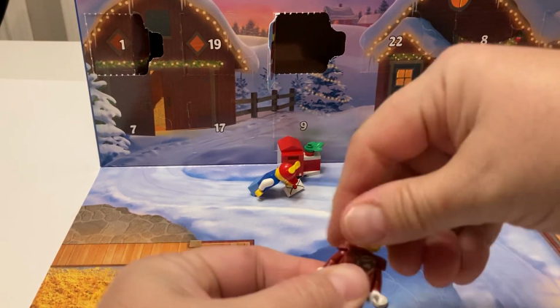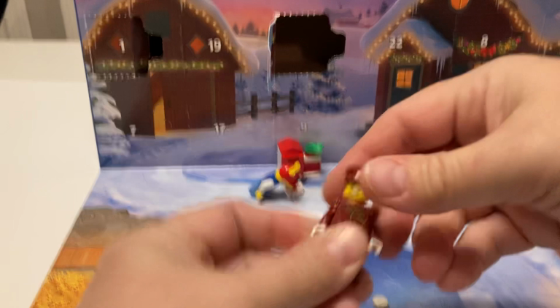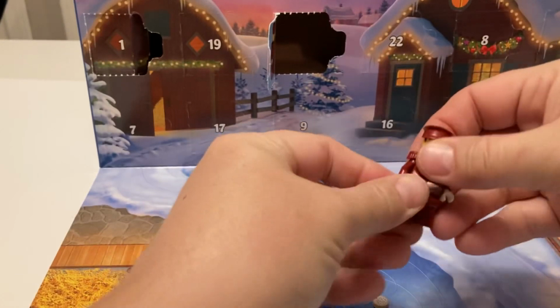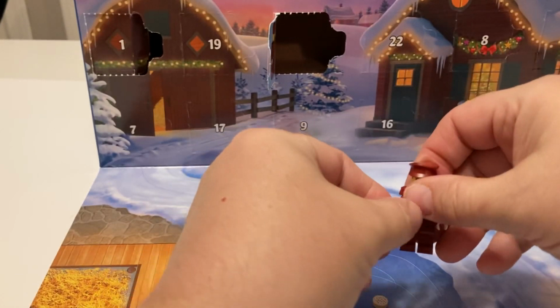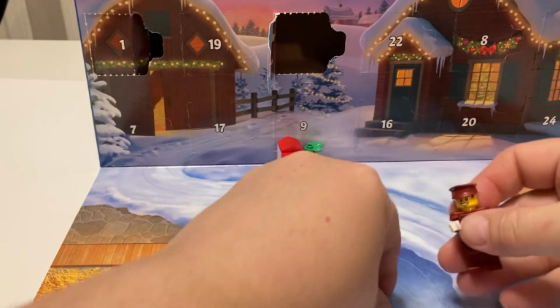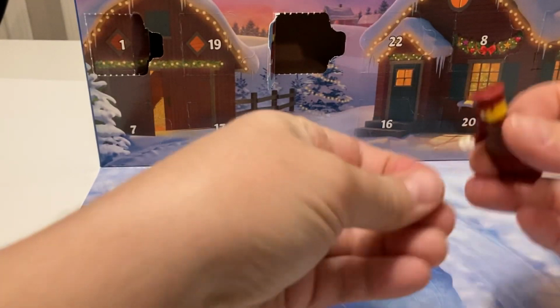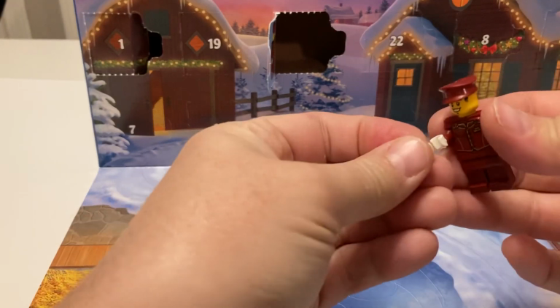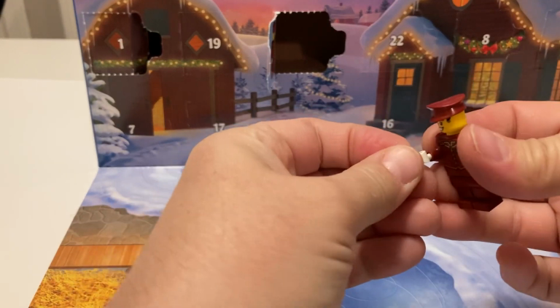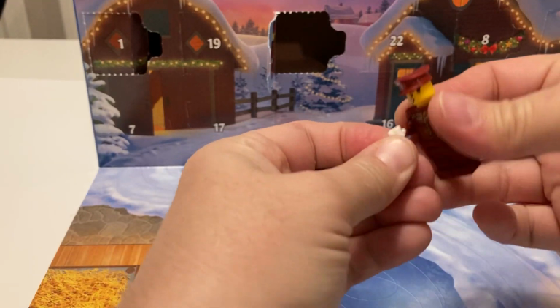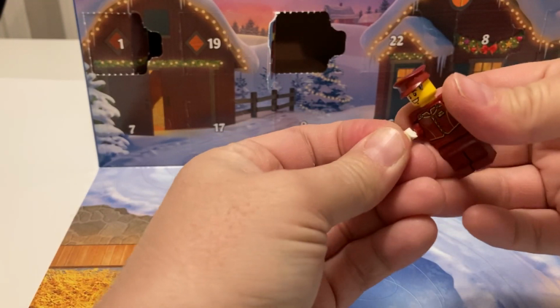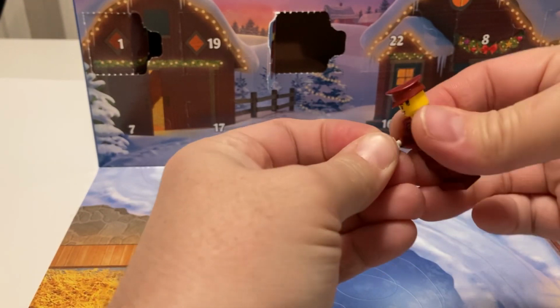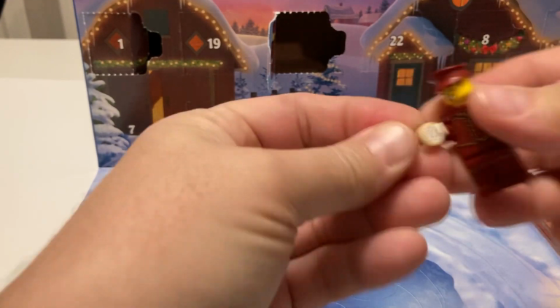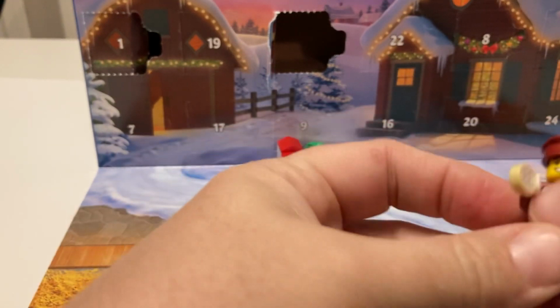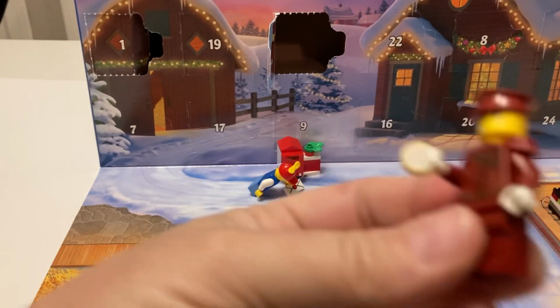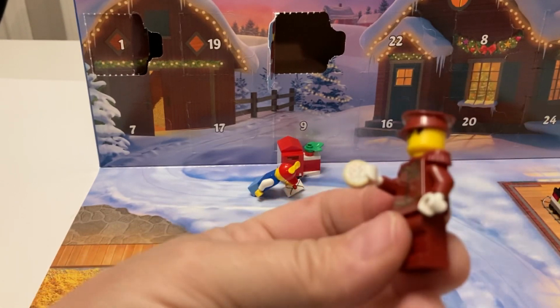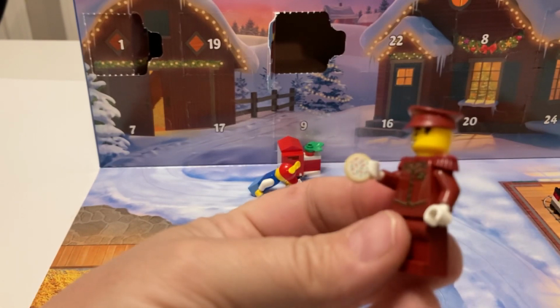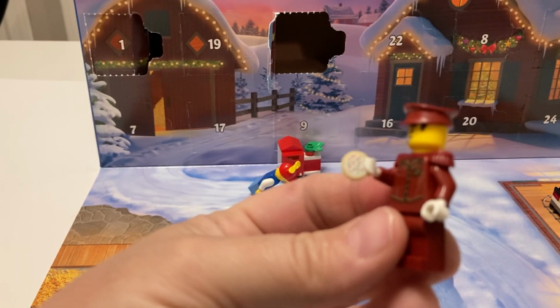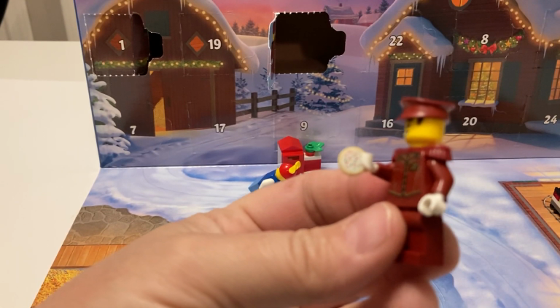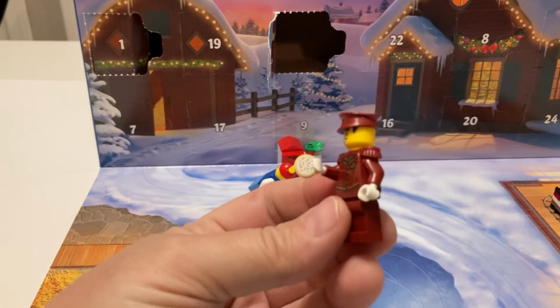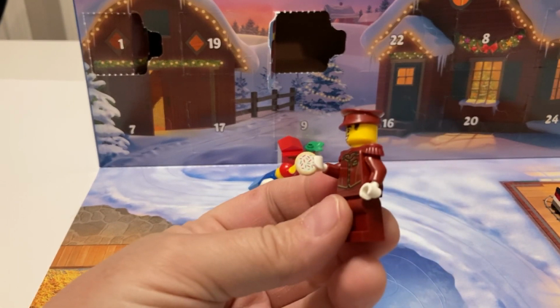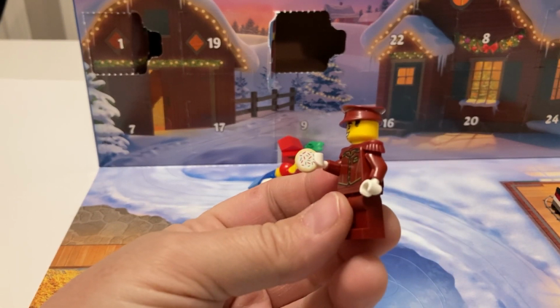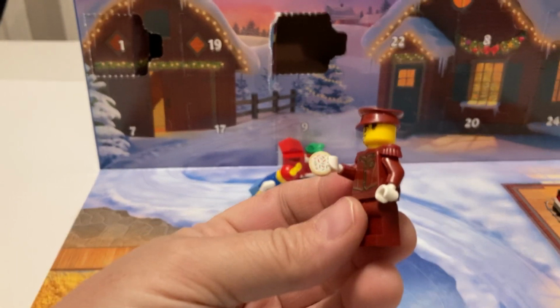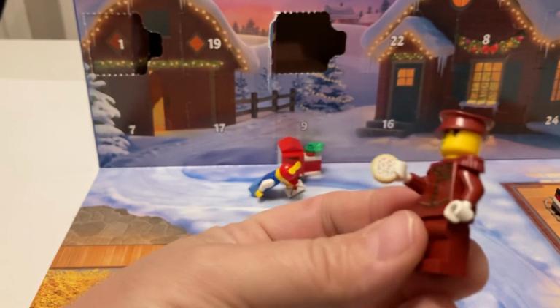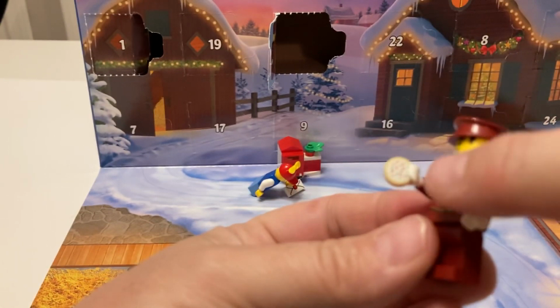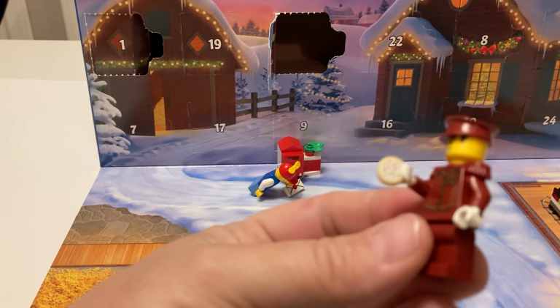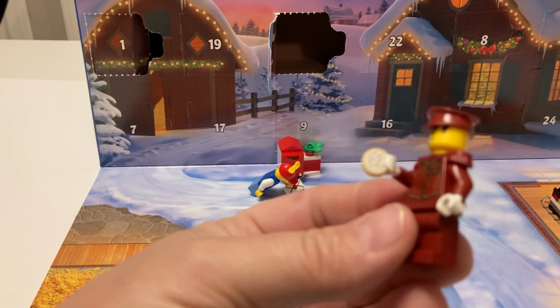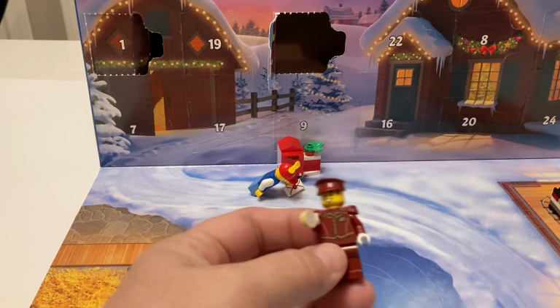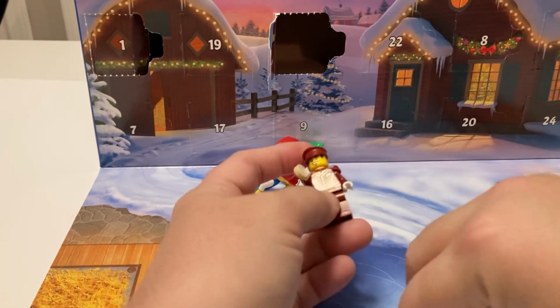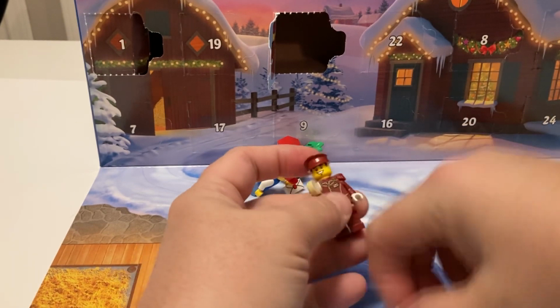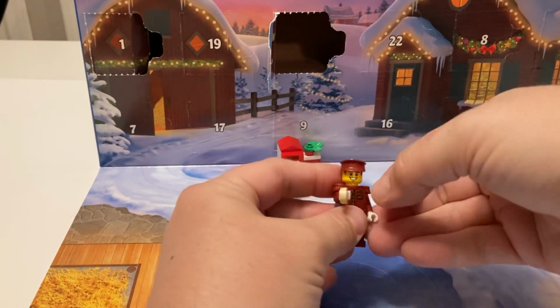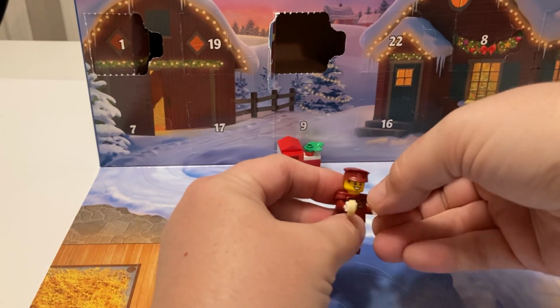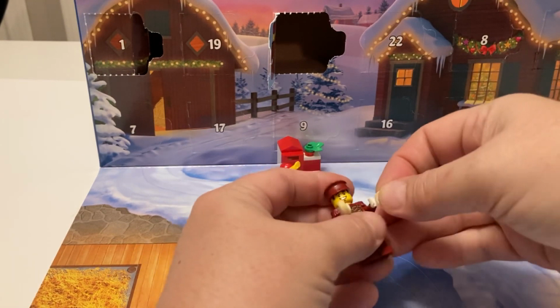It looks like he's got a little sugar cookie — look at the little sugar cookie with green and red sprinkles. There's two of them, so he's got cookies to share.